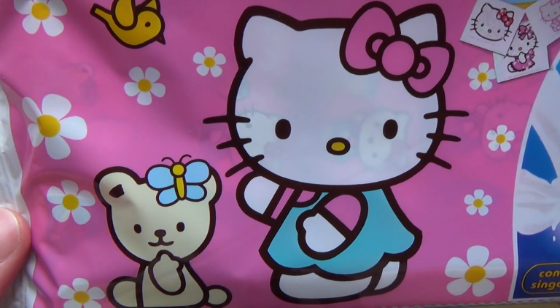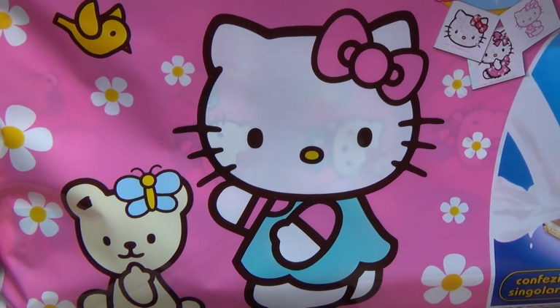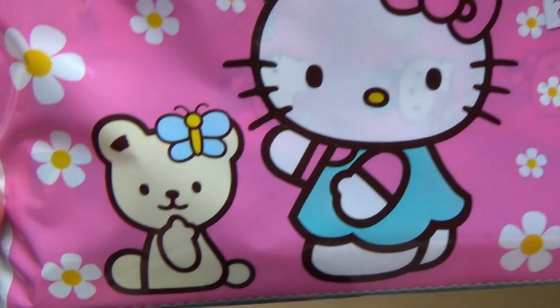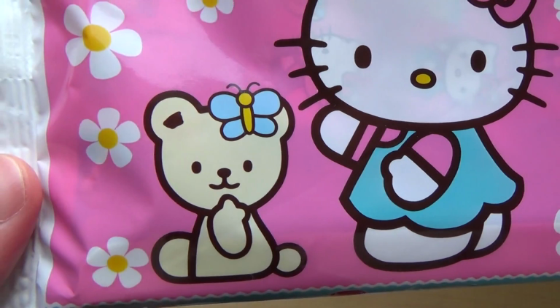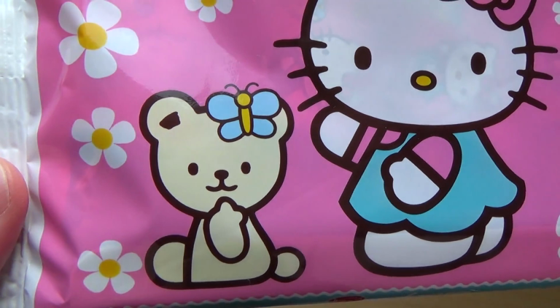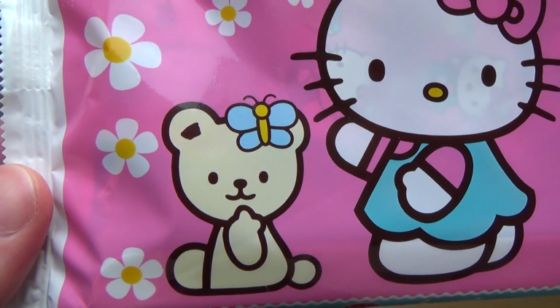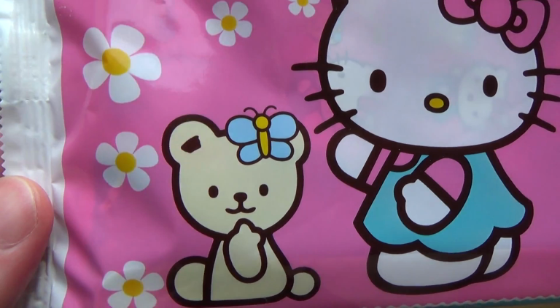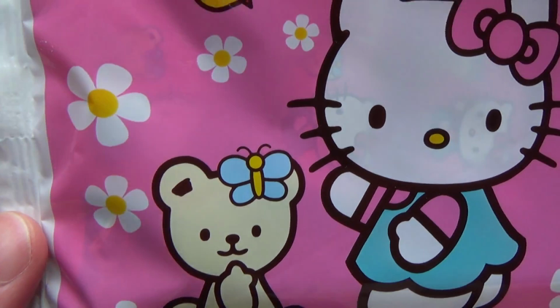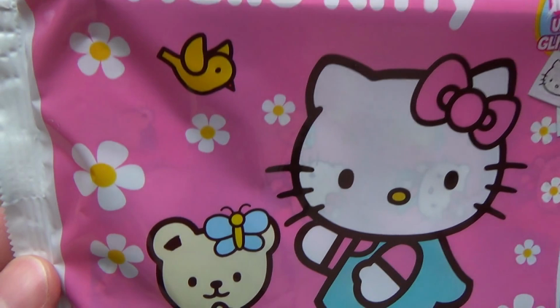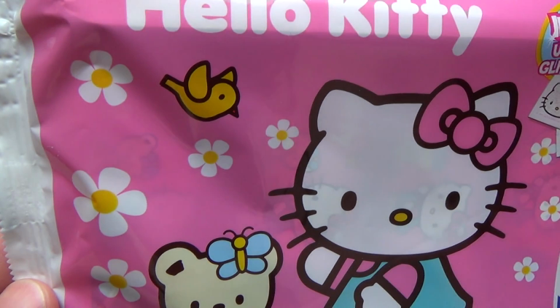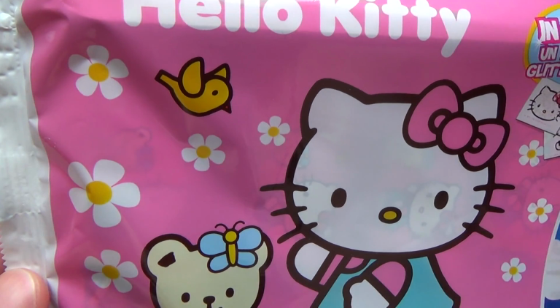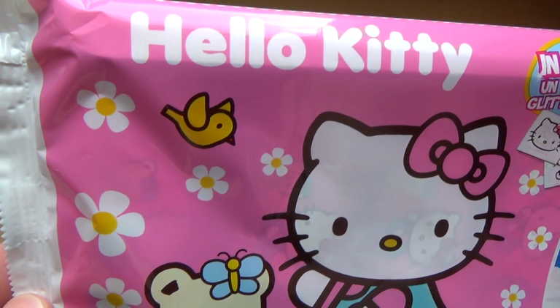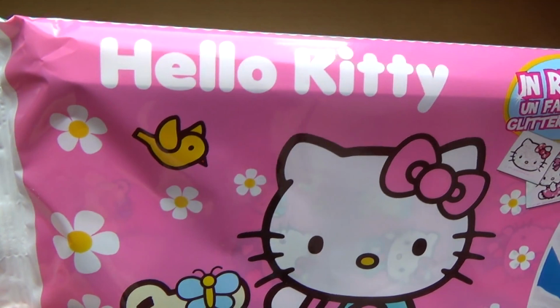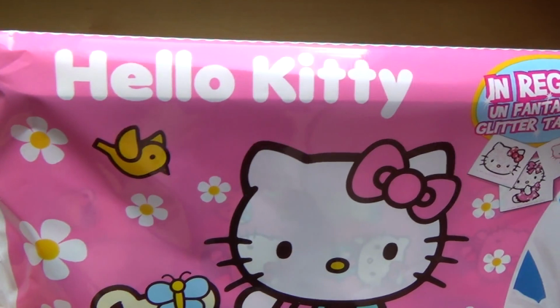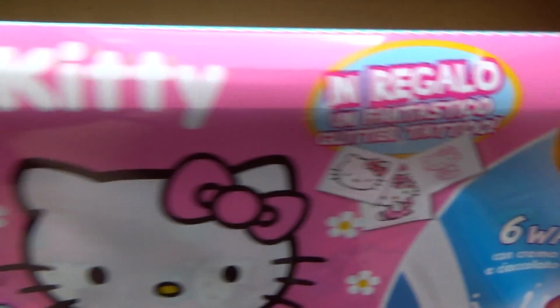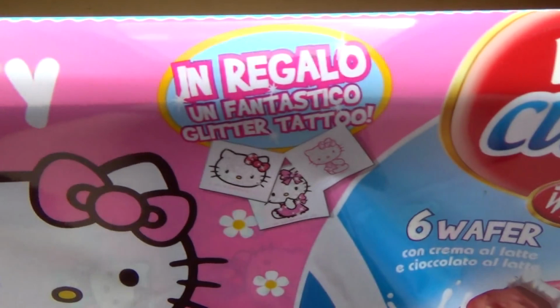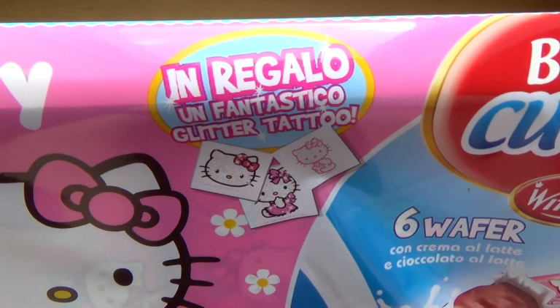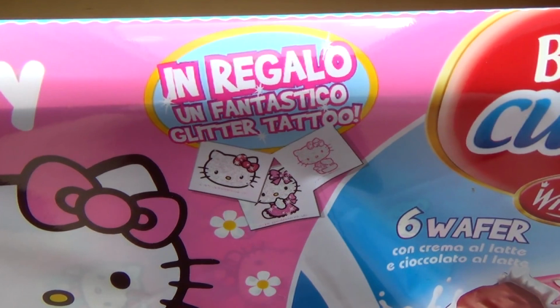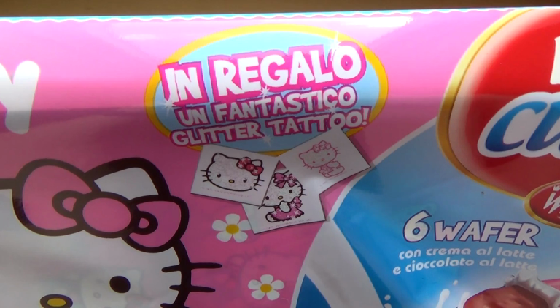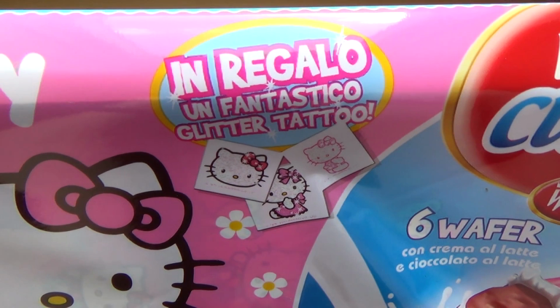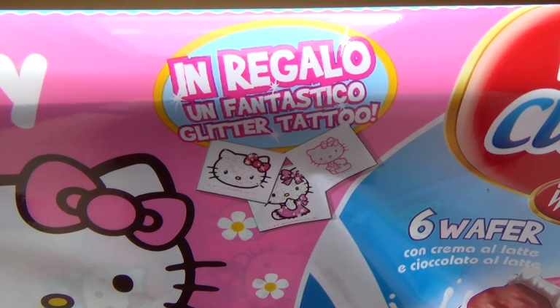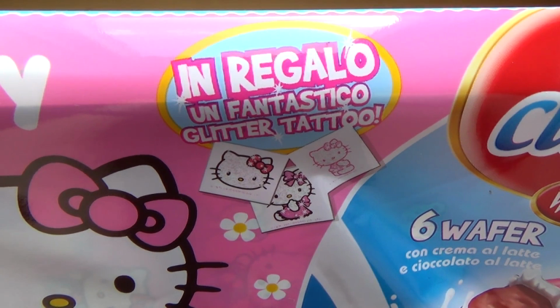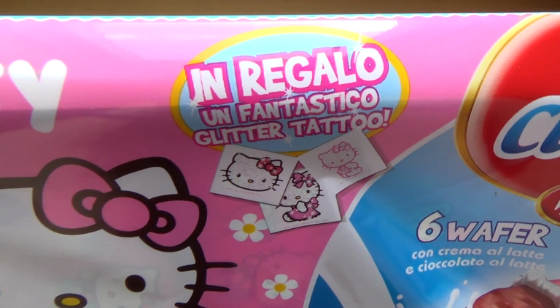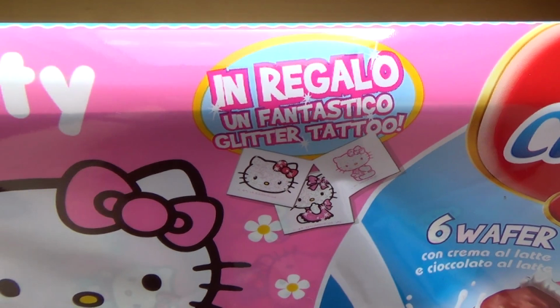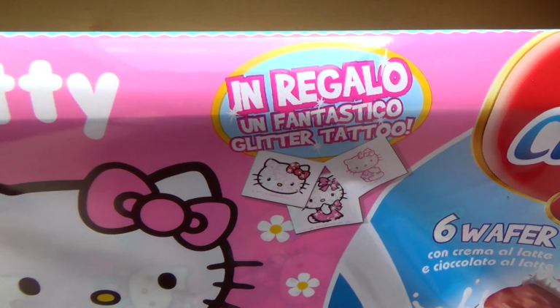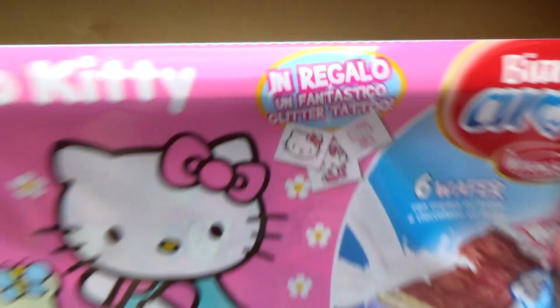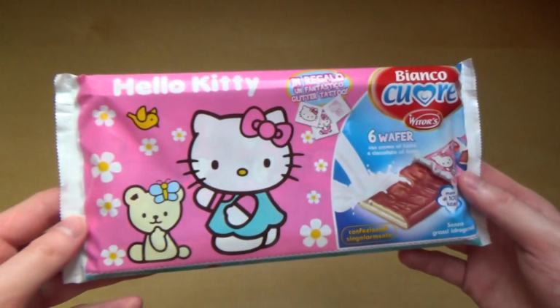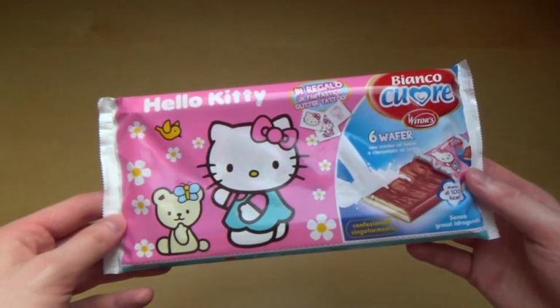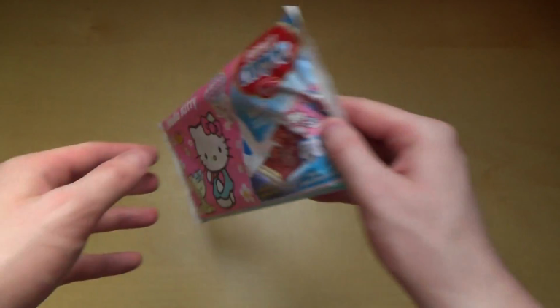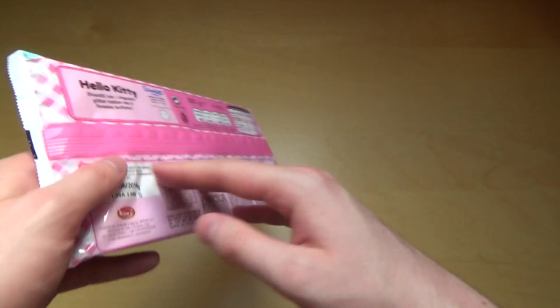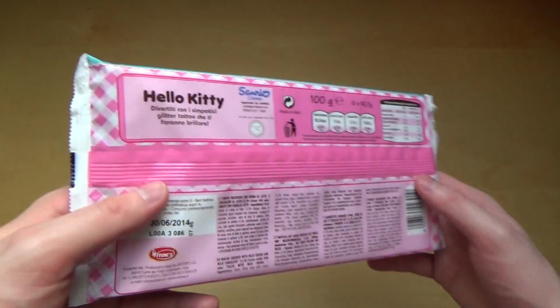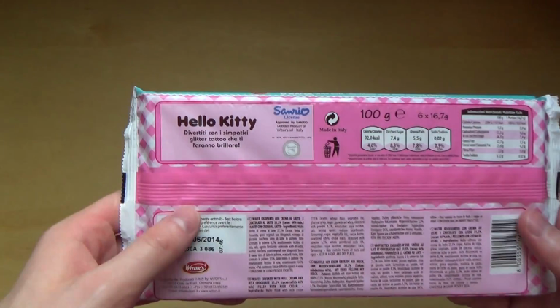Here is Hello Kitty with a teddy bear and a butterfly, and a little bird is here as well. They are 'Unfantastico Glitter Tattoo' - a self-act glitter tattoo.